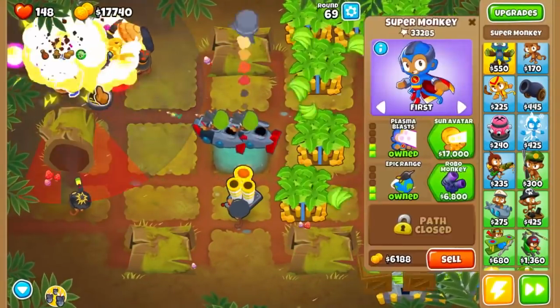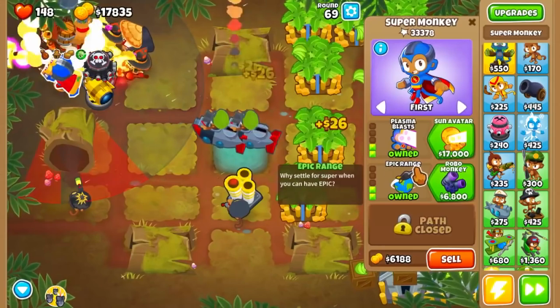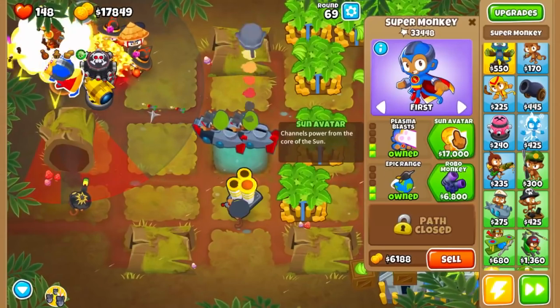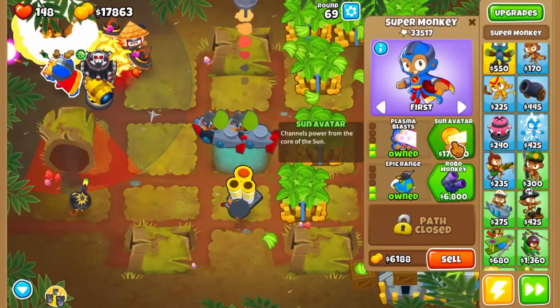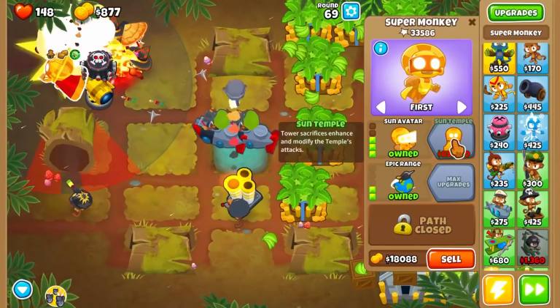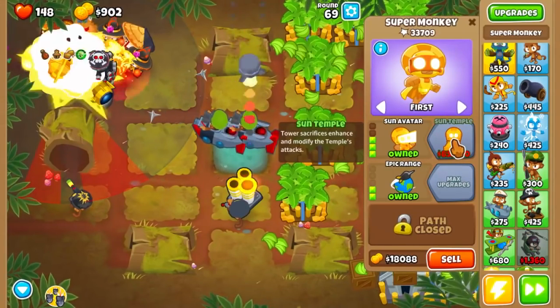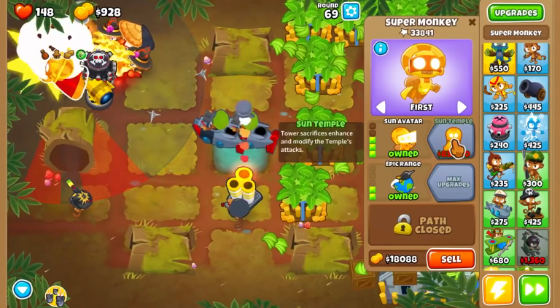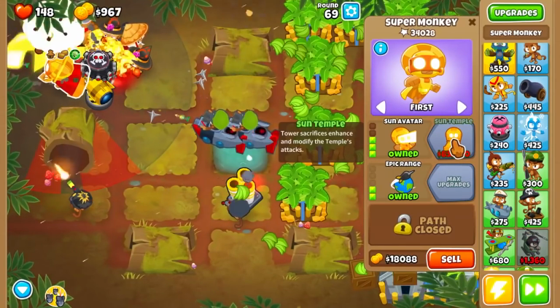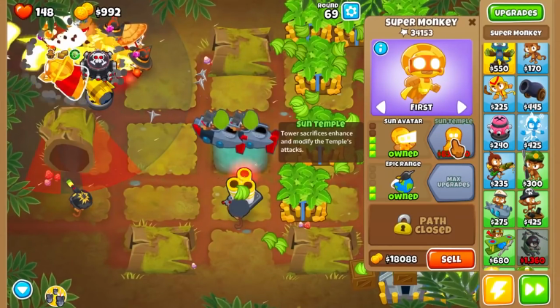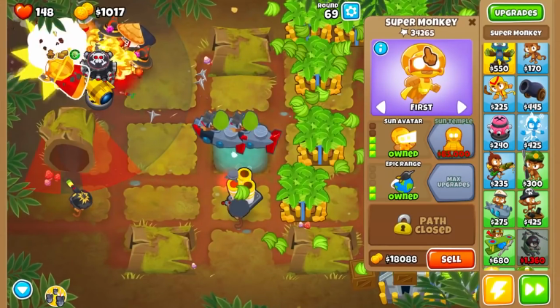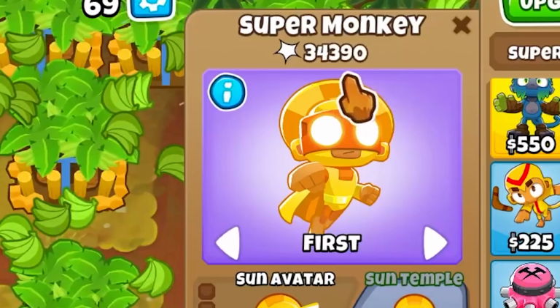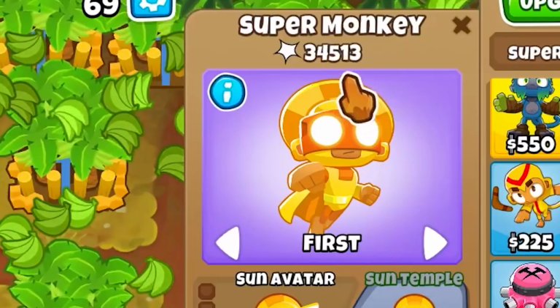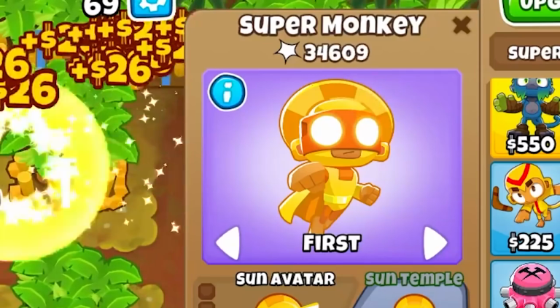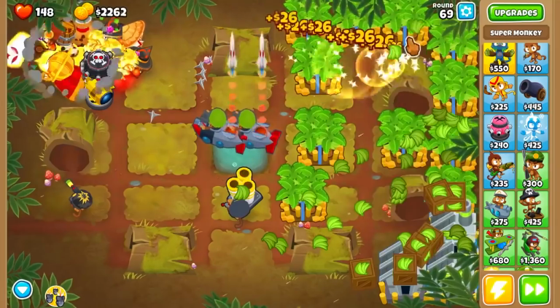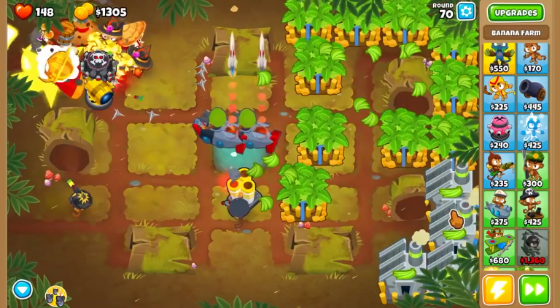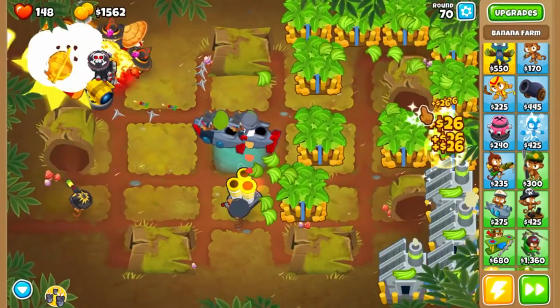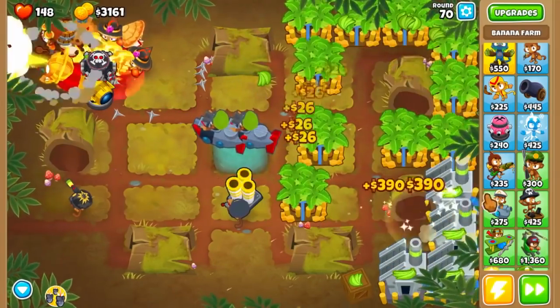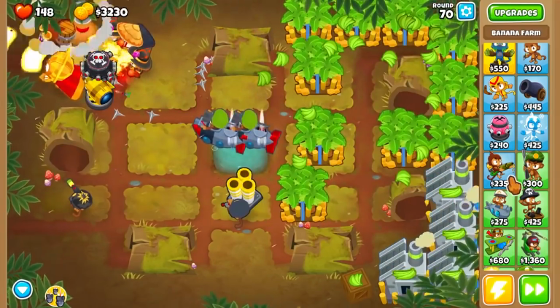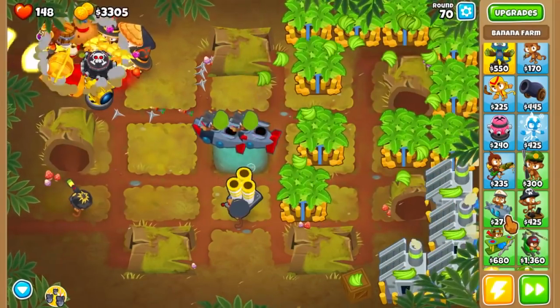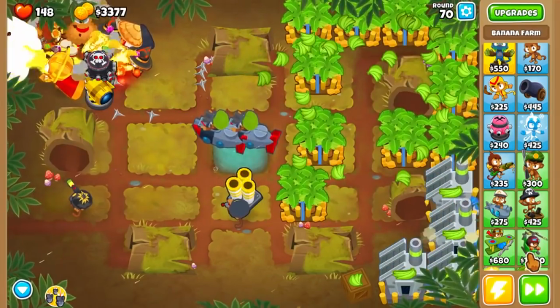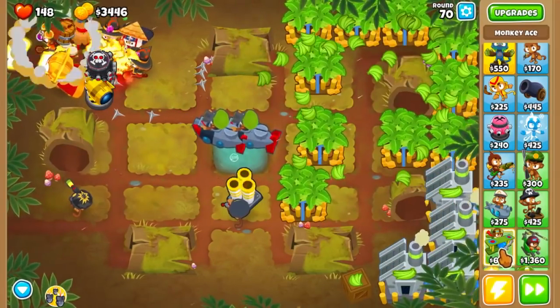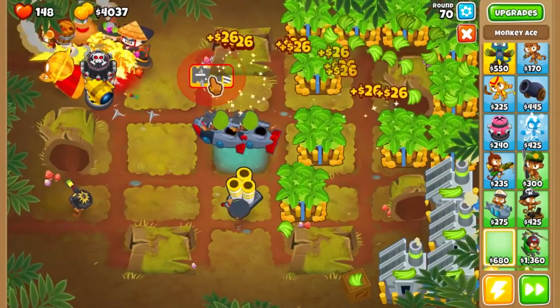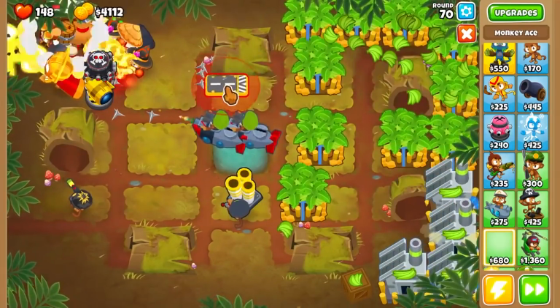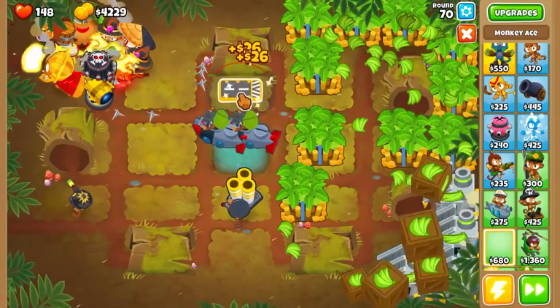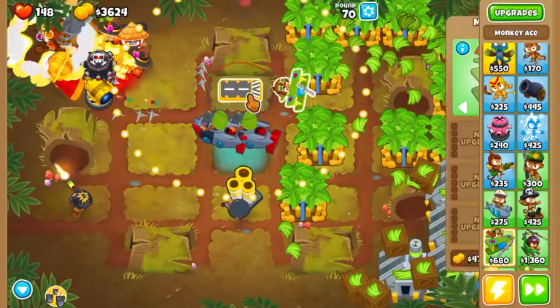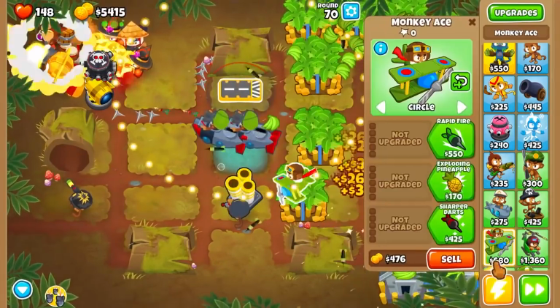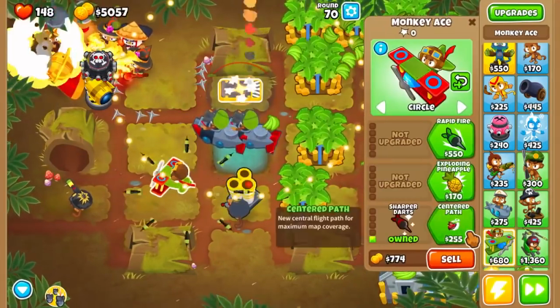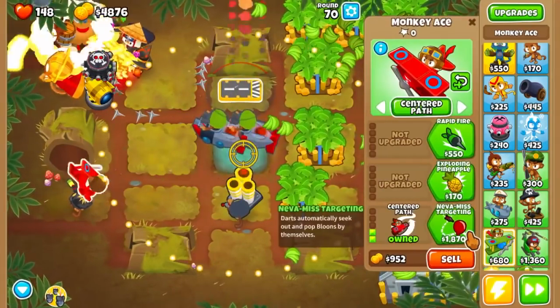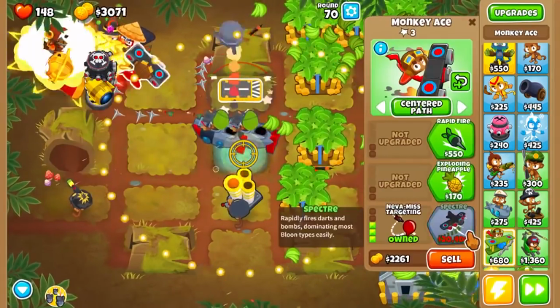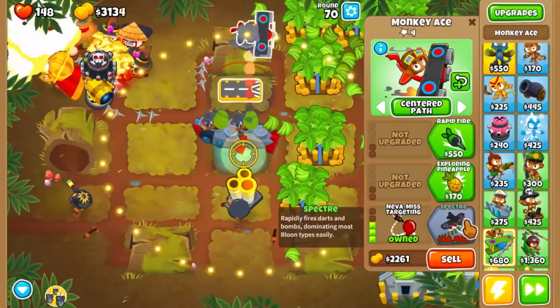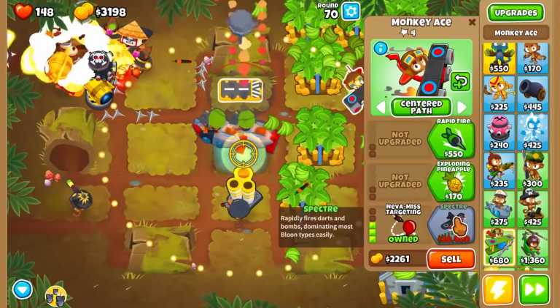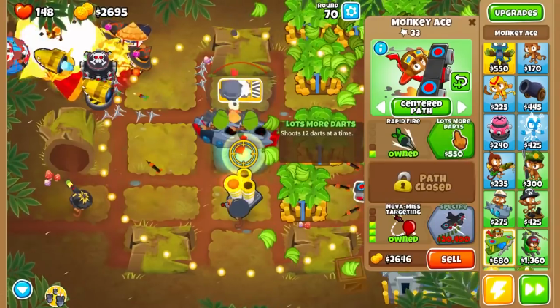Advanced Intel basically means they can attack basically anywhere because they can use other monkeys' range. Ballistic Missile is also going to be a decent purchase — it's only $1,000 and is quite strong. And Banana Research facility number three. I'm also just going to go ahead and get a Sun Avatar Super Monkey. And as you can see, his pops are just going absolutely ham. Another Banana Research facility. I've noticed that the planes are just insanely good, especially when I go with the Spectre upgrade.